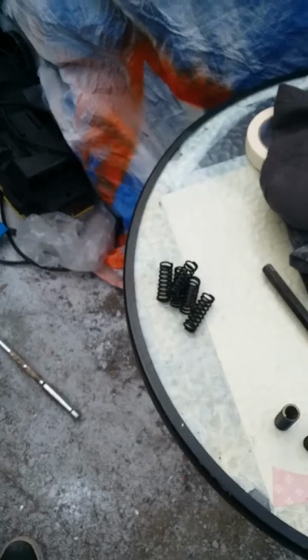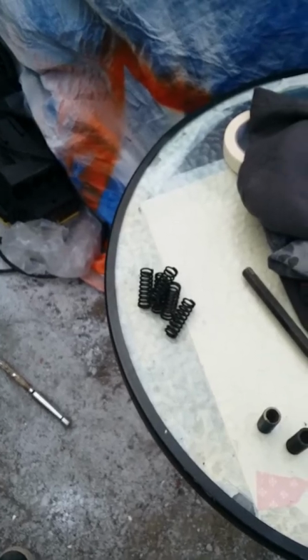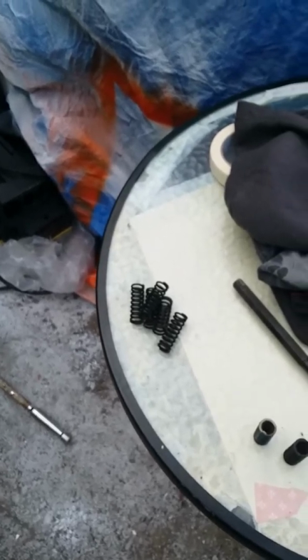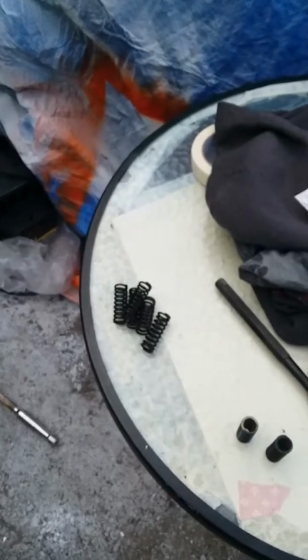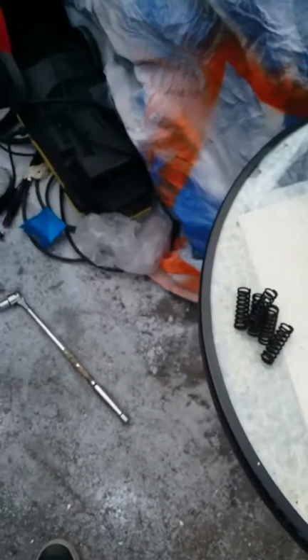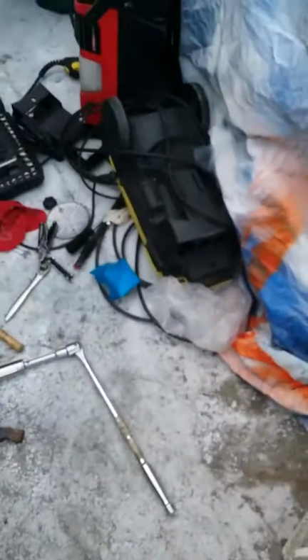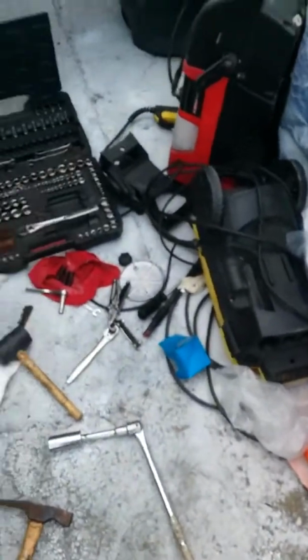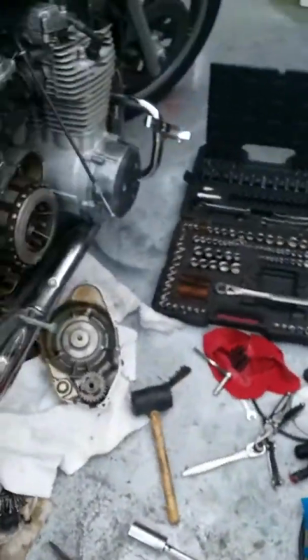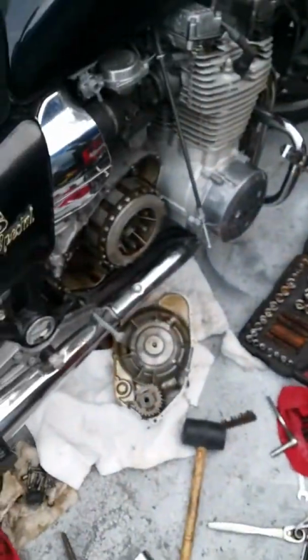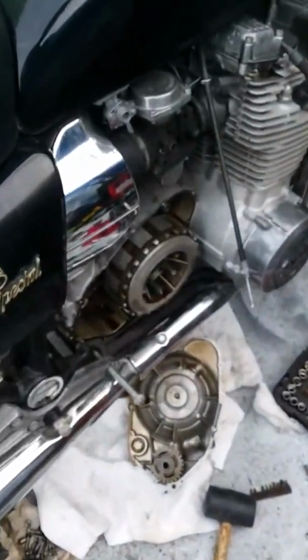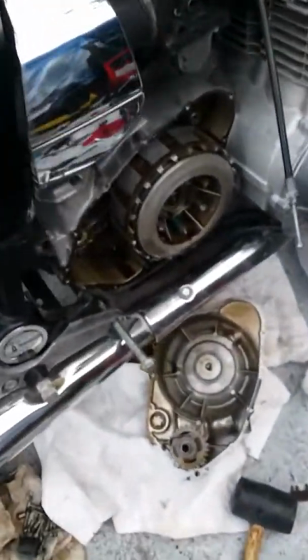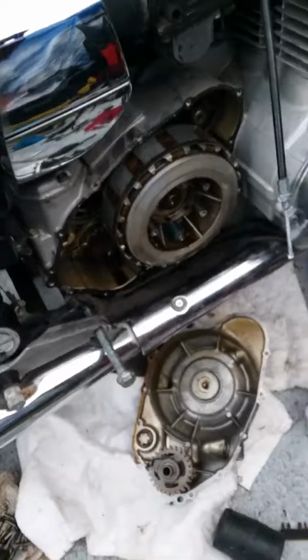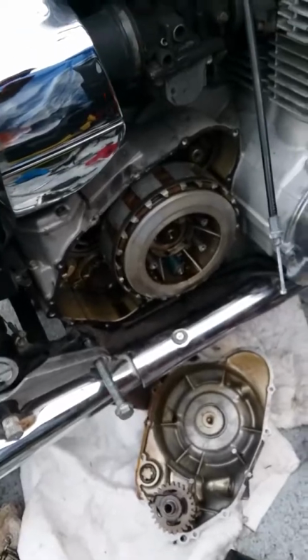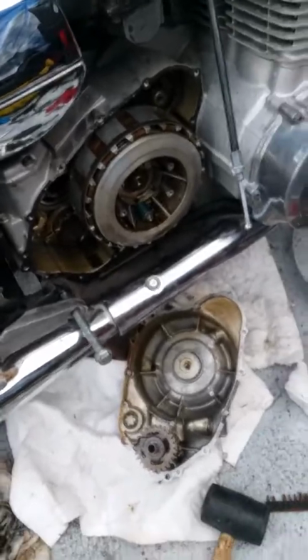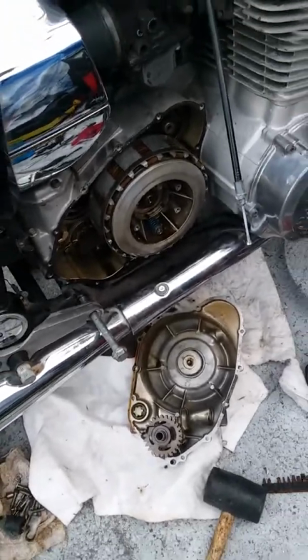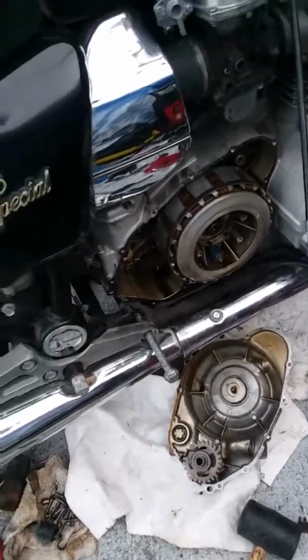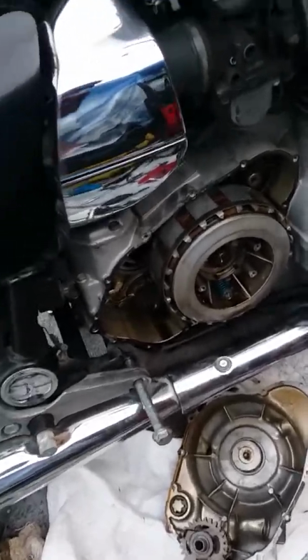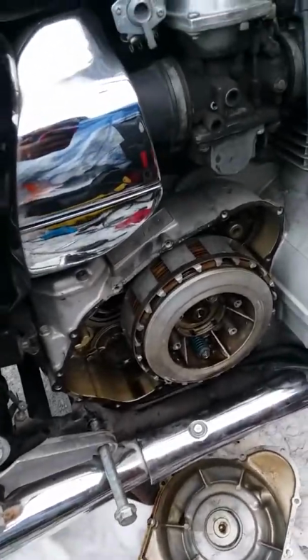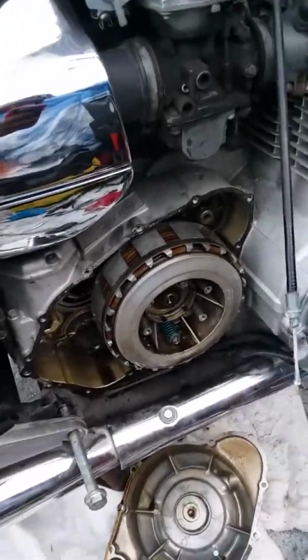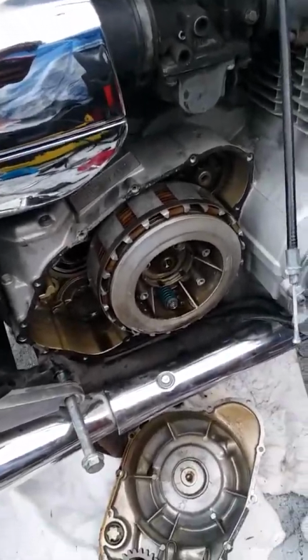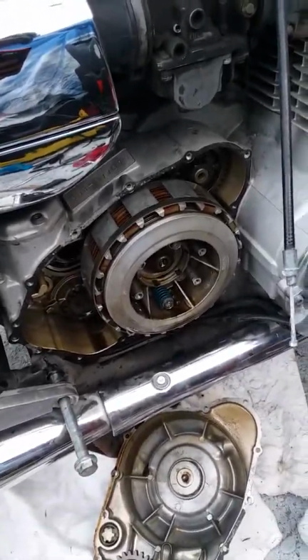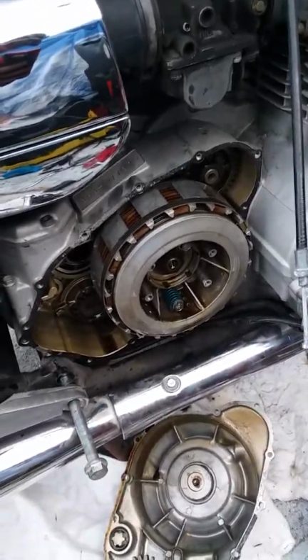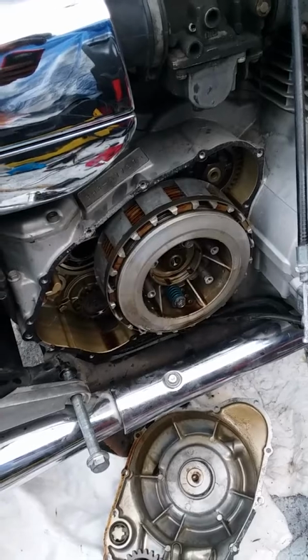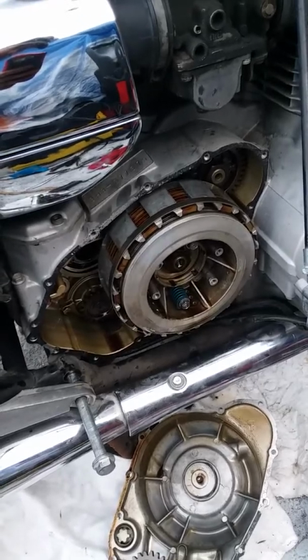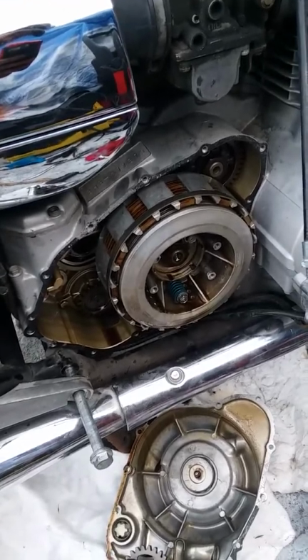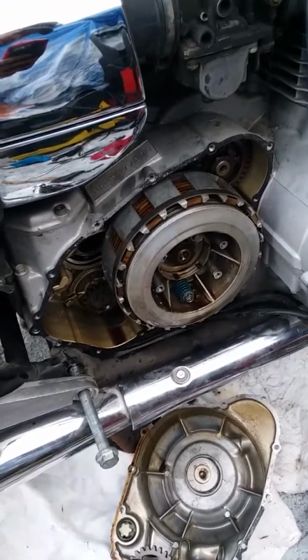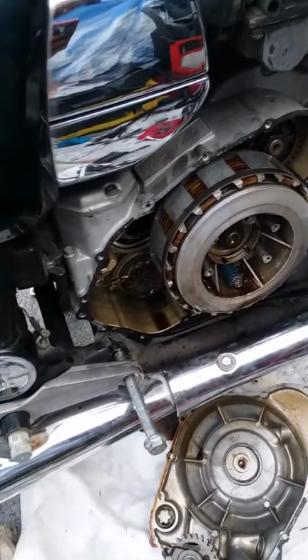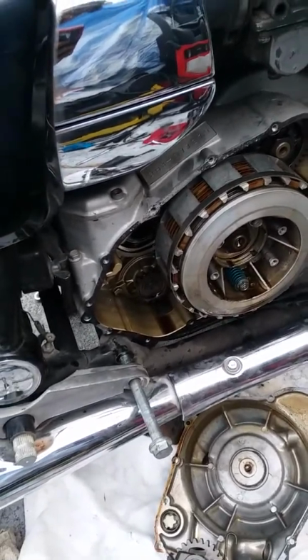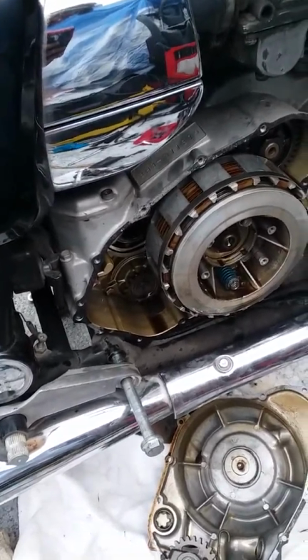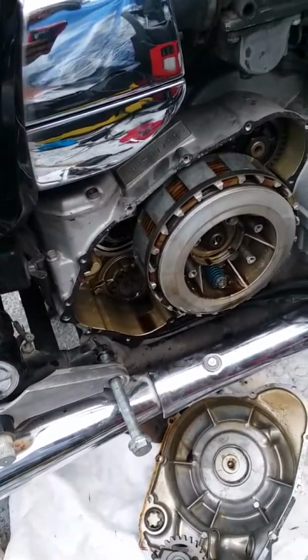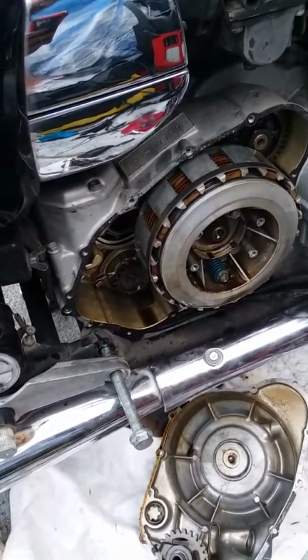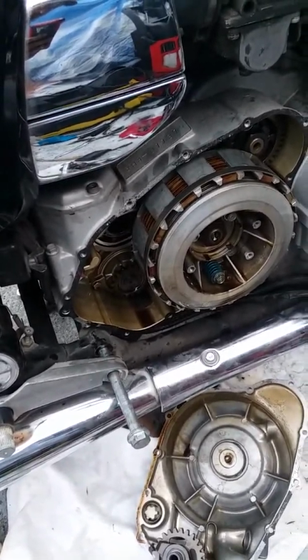We're changing the clutch on the XS1100 Special. I ruined the gasket — I knew that was gonna happen but I didn't order one. I'm gonna use some RTV; if it leaks I'll order a gasket and change it.